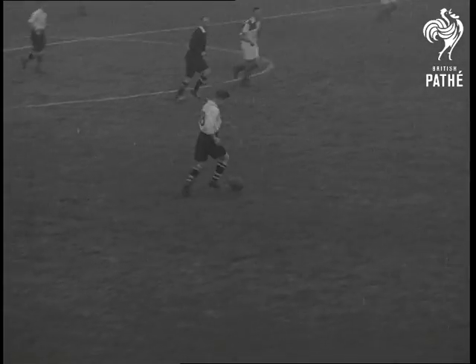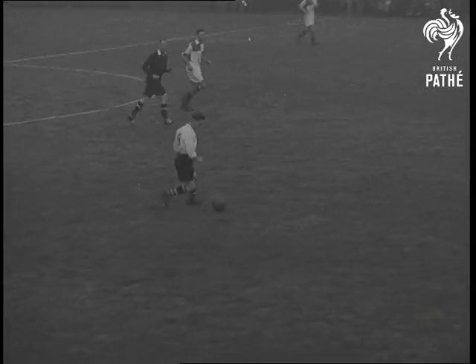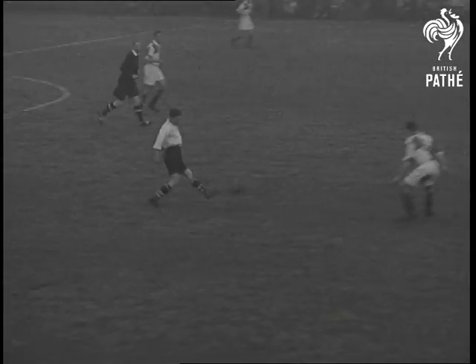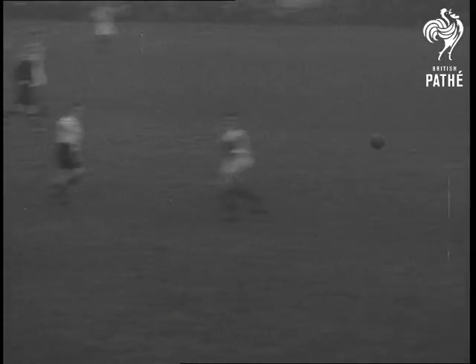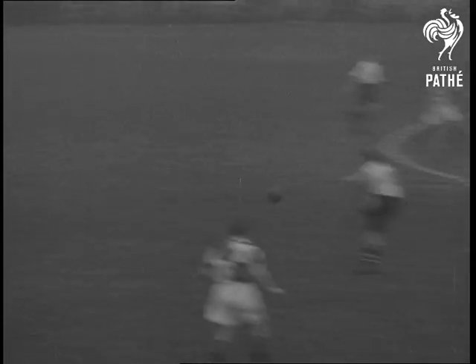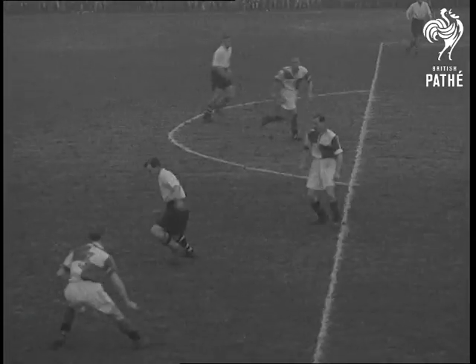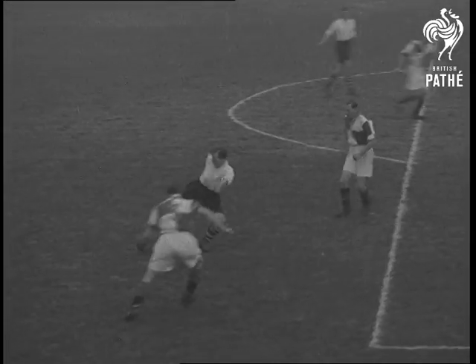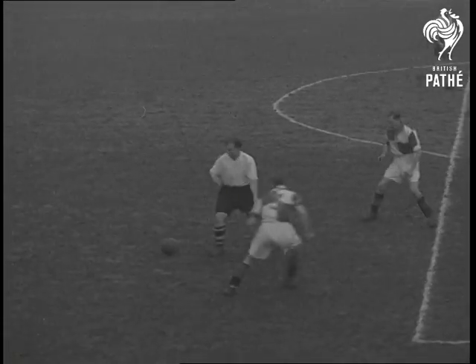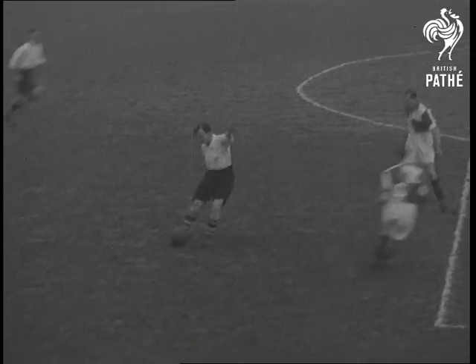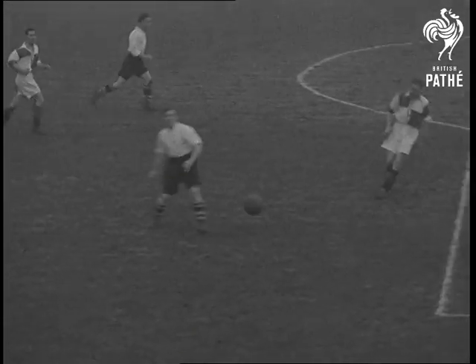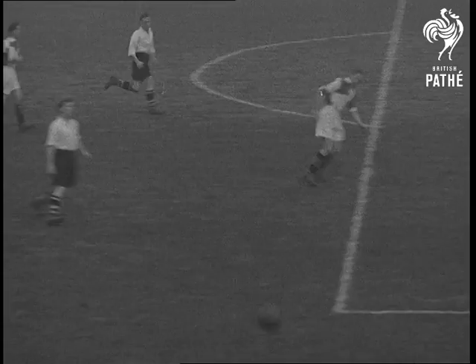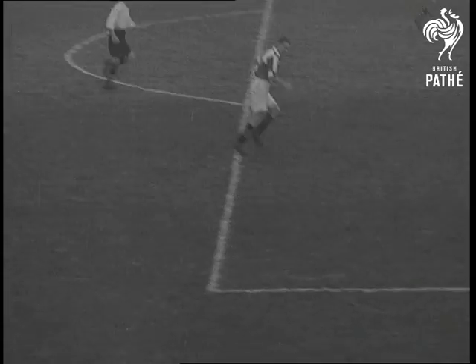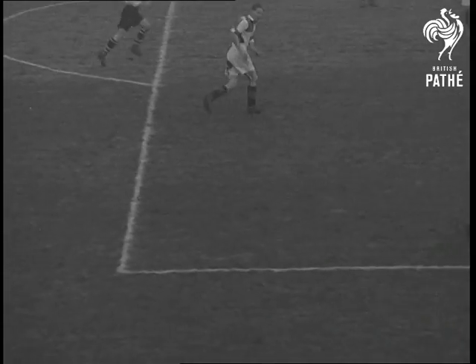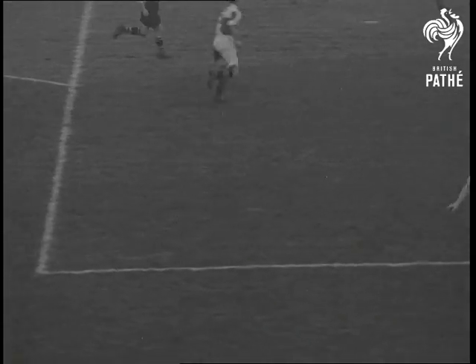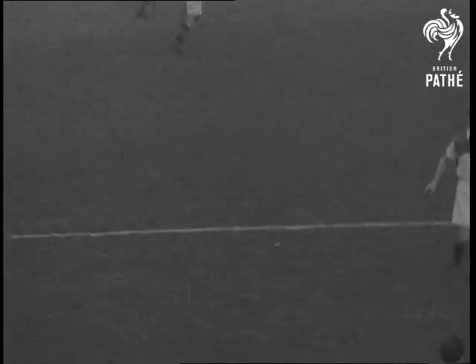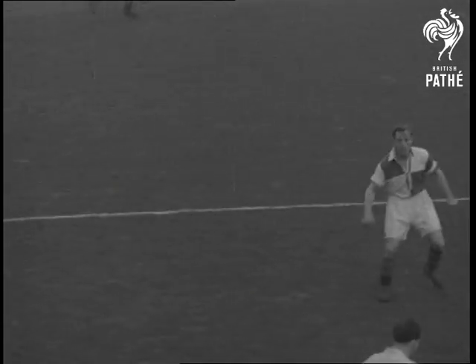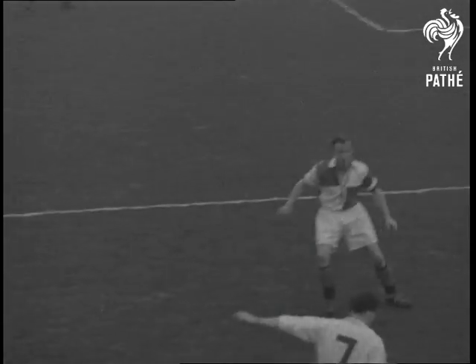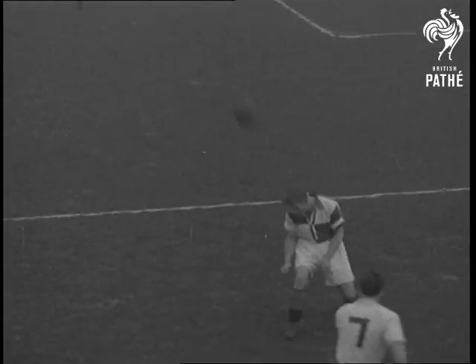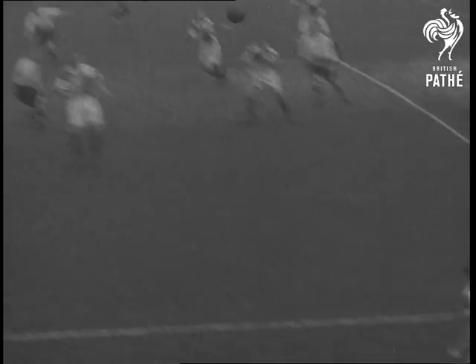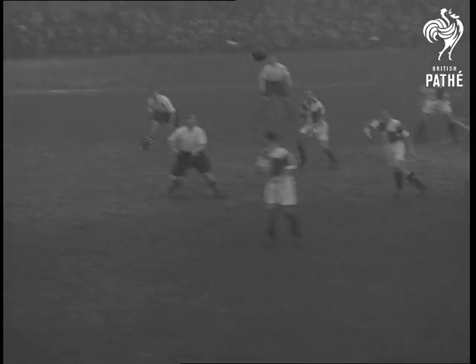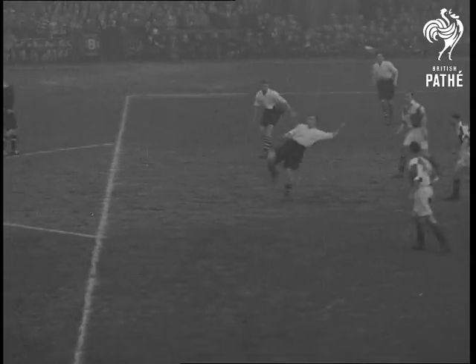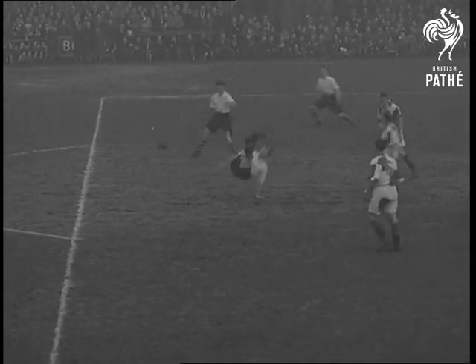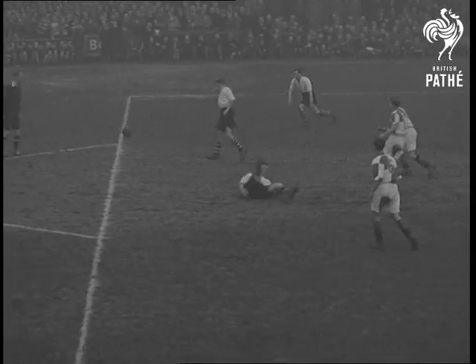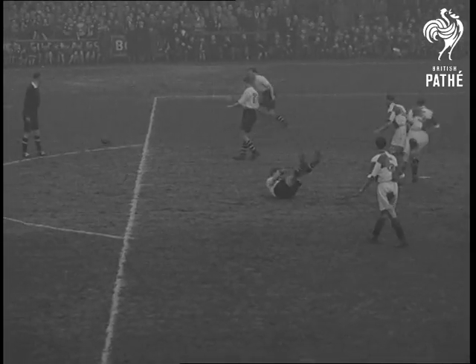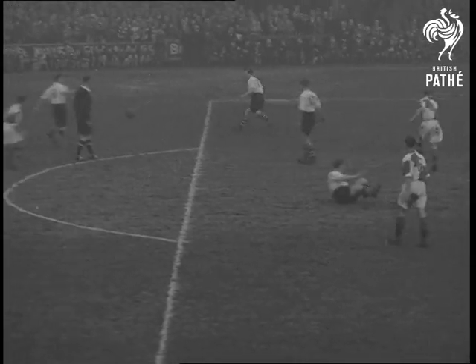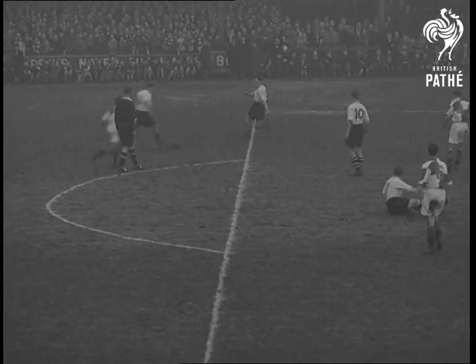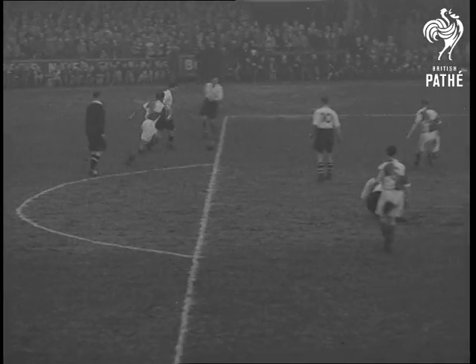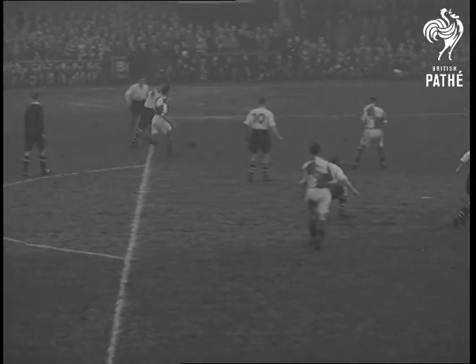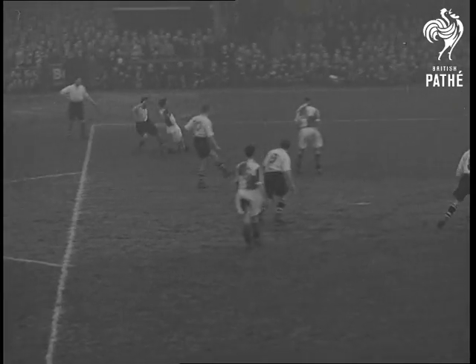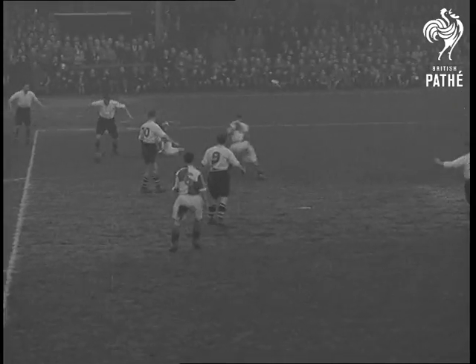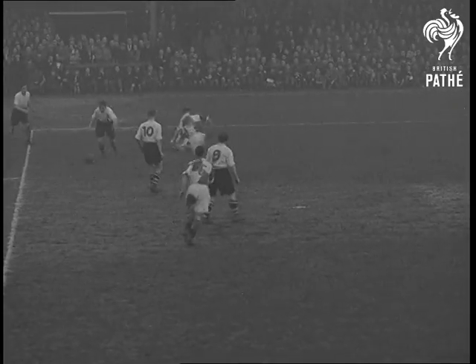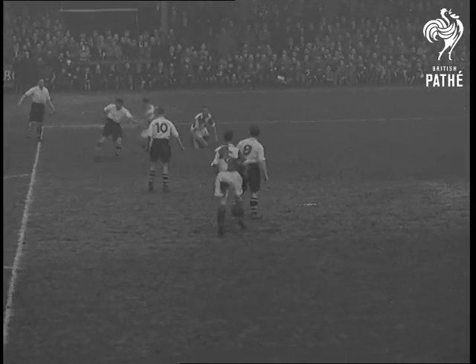Here's another Luton attack. From Shanks, the ball works out to the wing and Glover centres. Watkins gets it and he shoots.